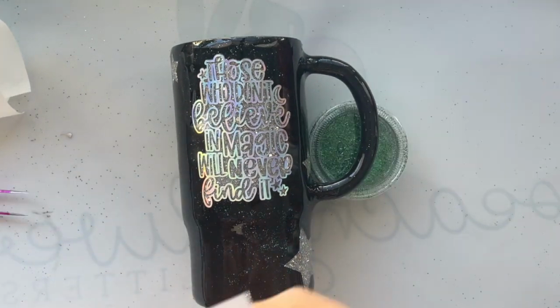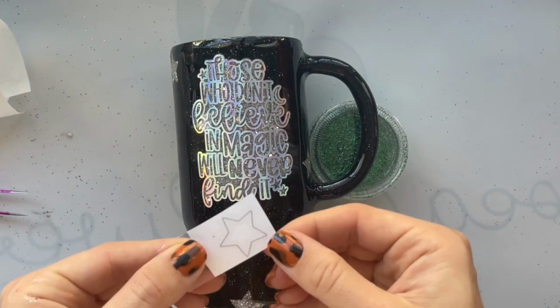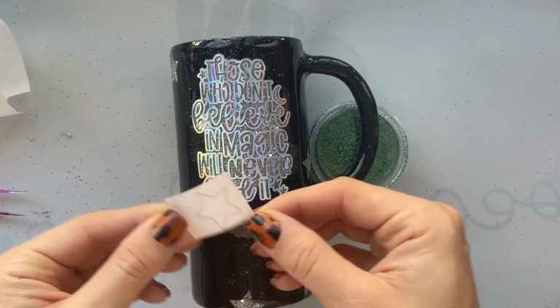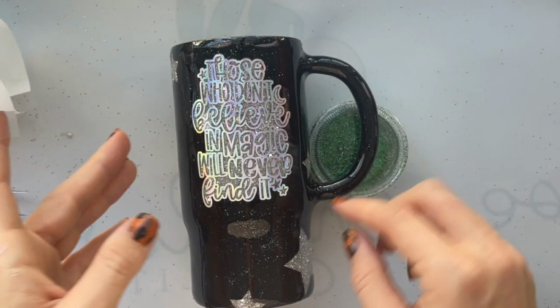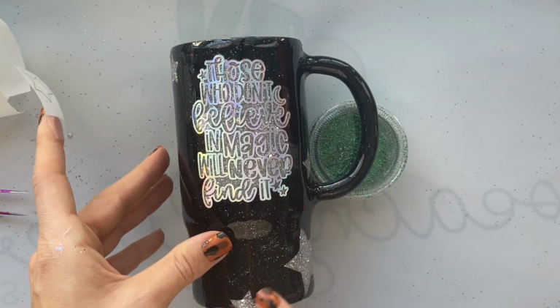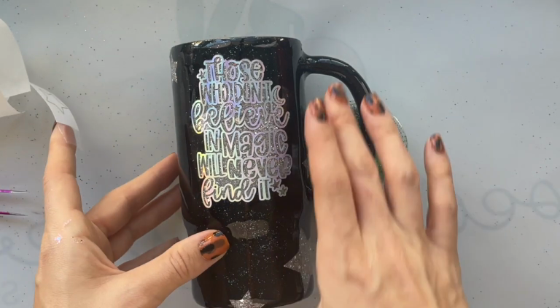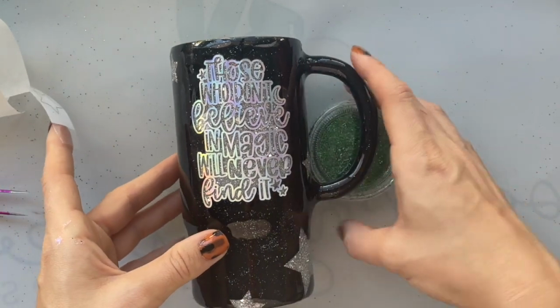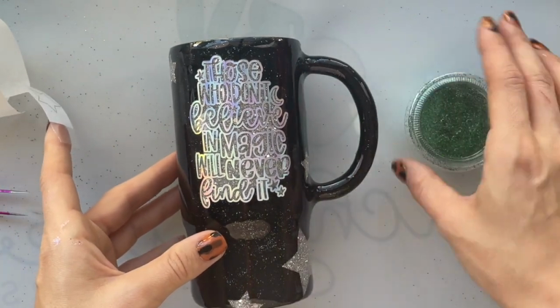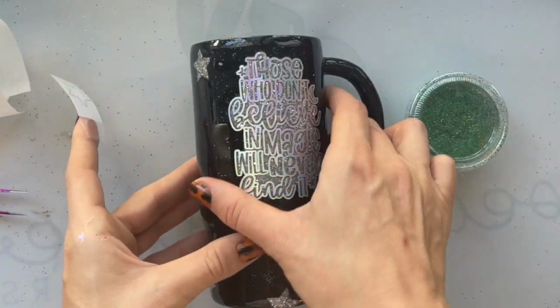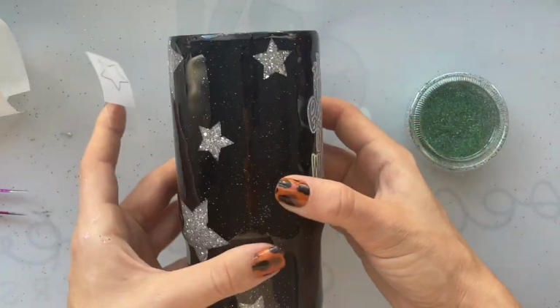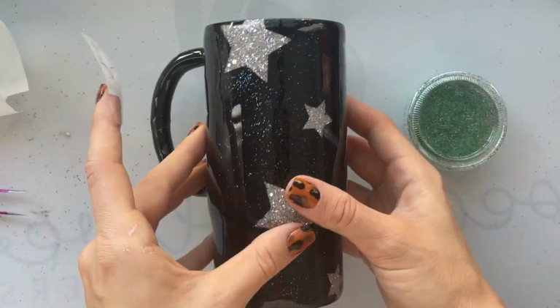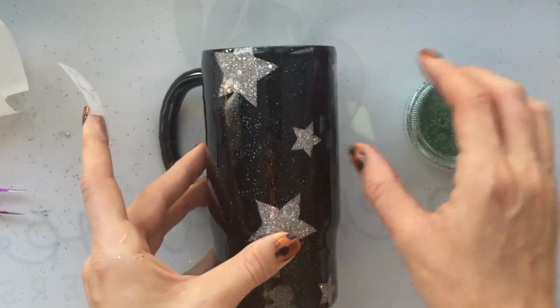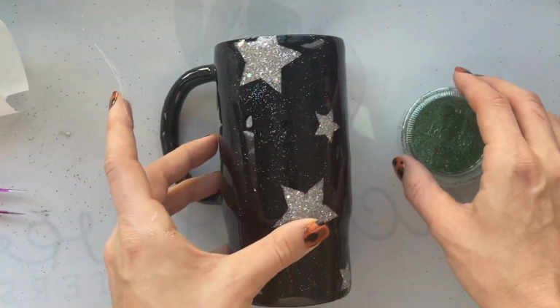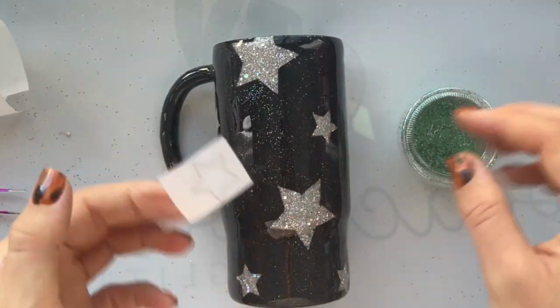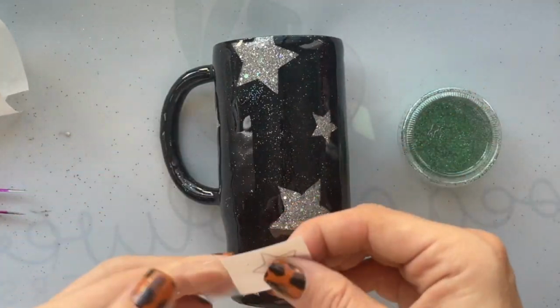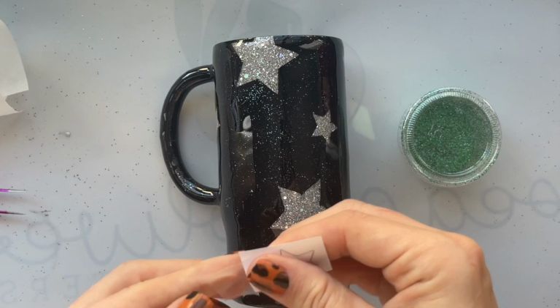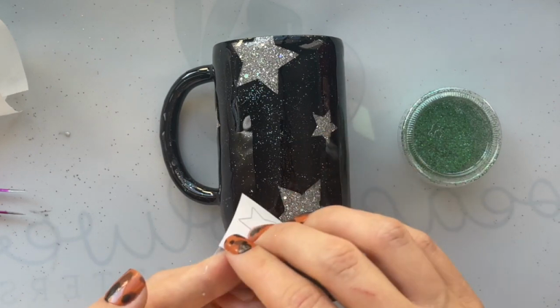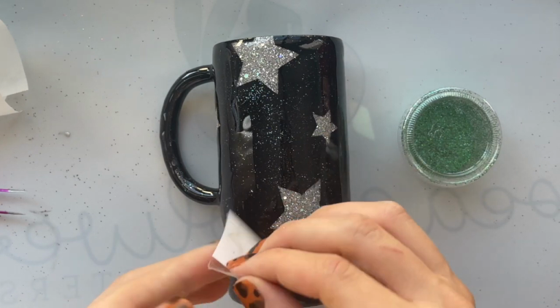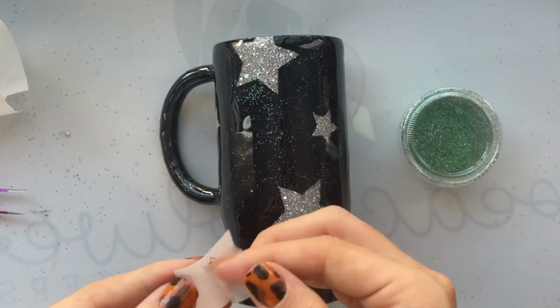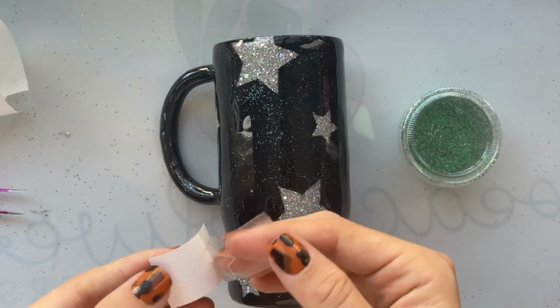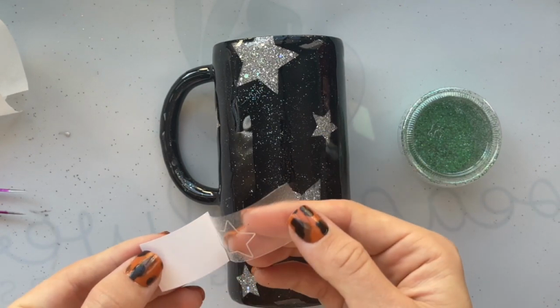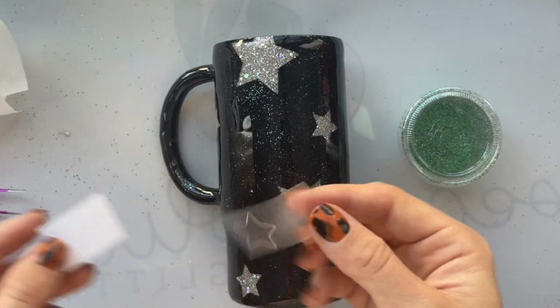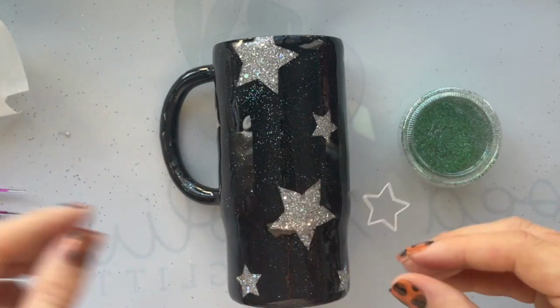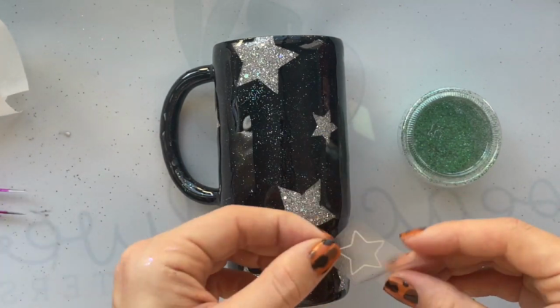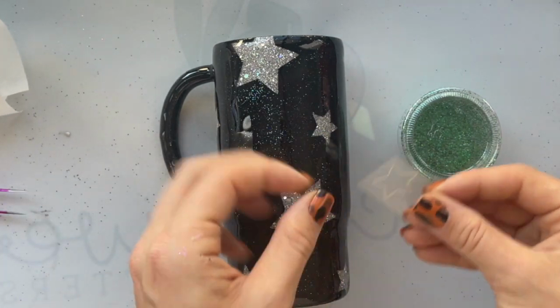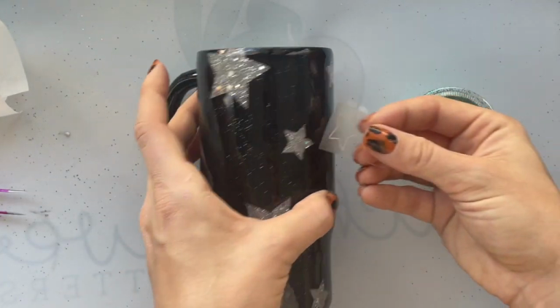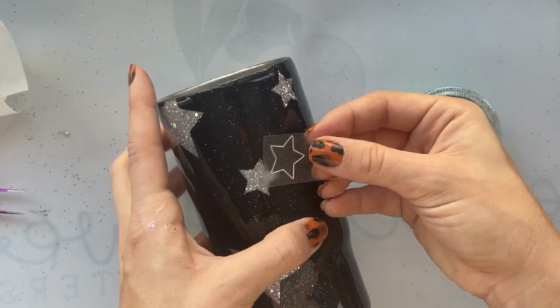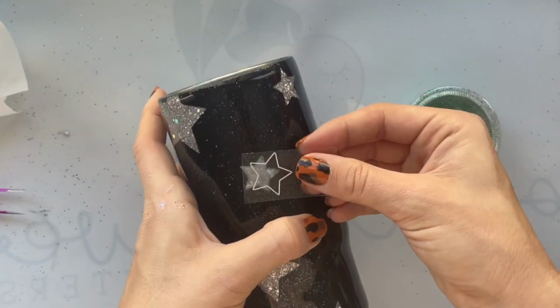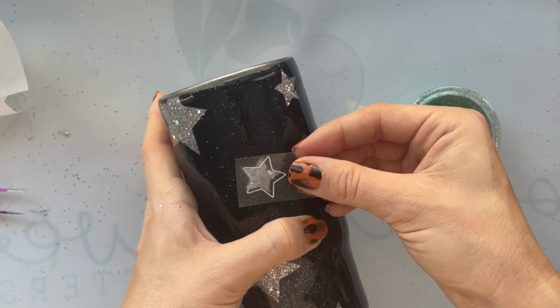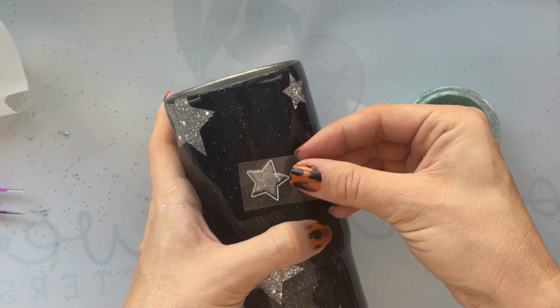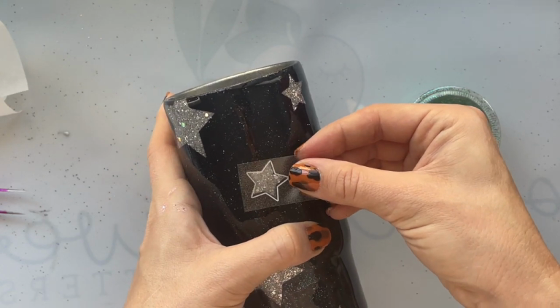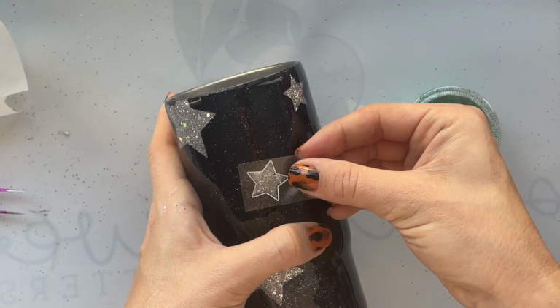I'm also outlining the stars with the same holographic vinyl. I'm not putting any black or anything into the stars — just doing the outline. So I'm just going to apply these one by one and that's about it. Pretty easy.